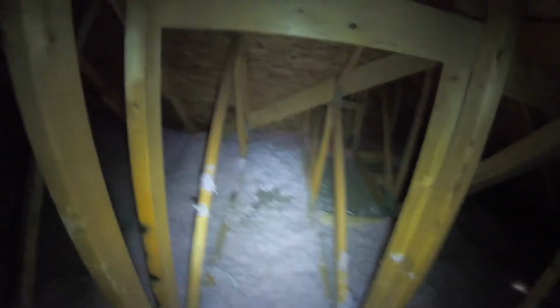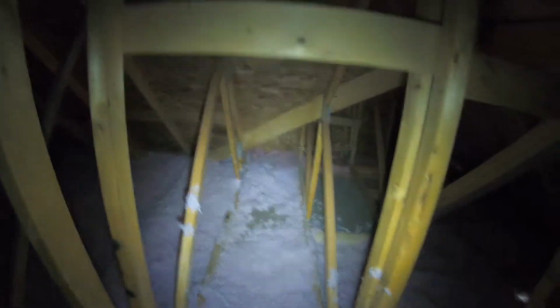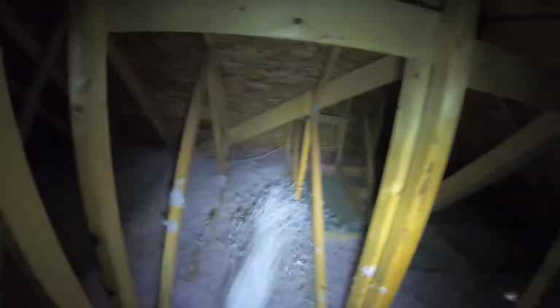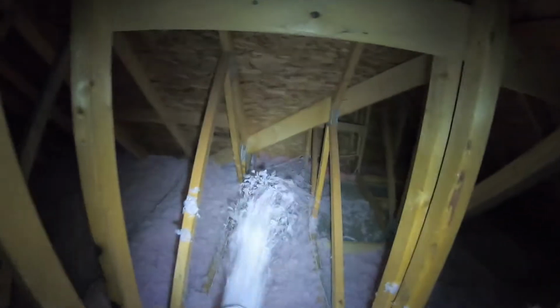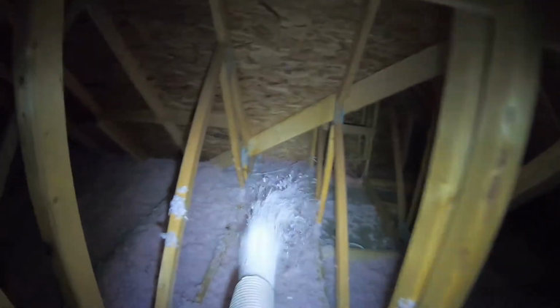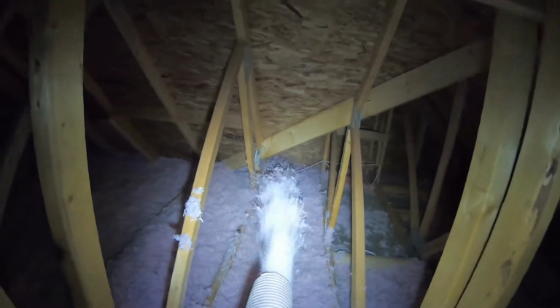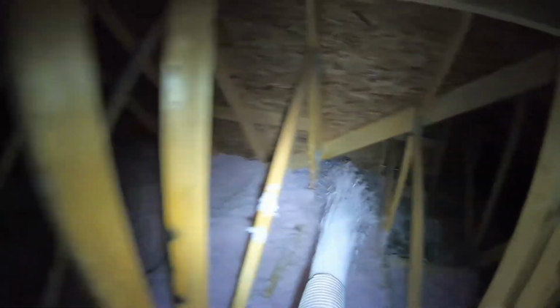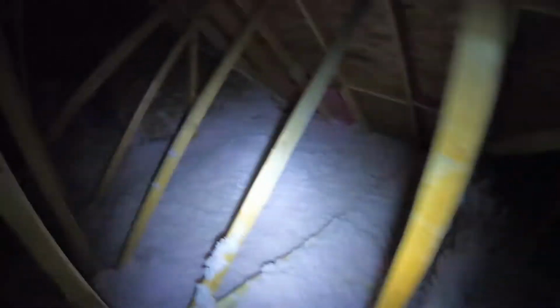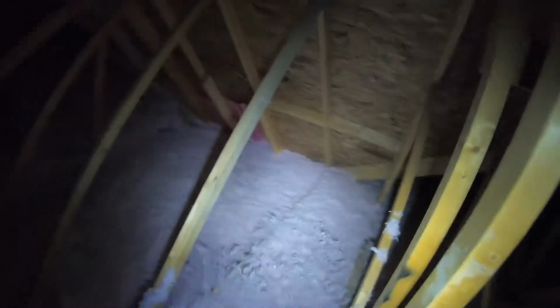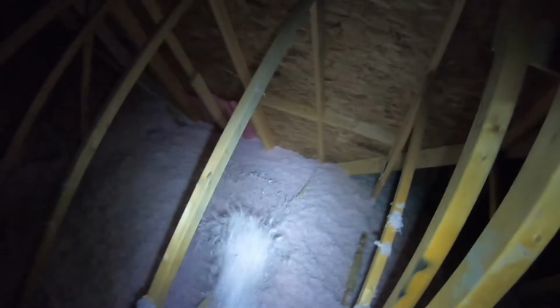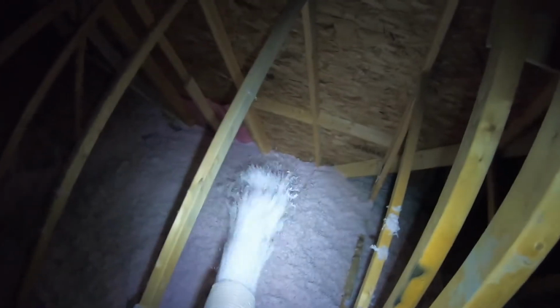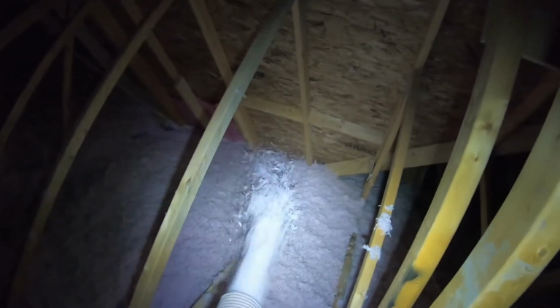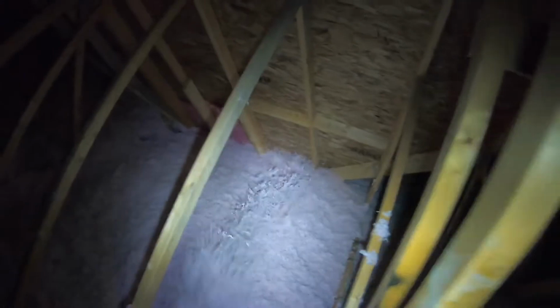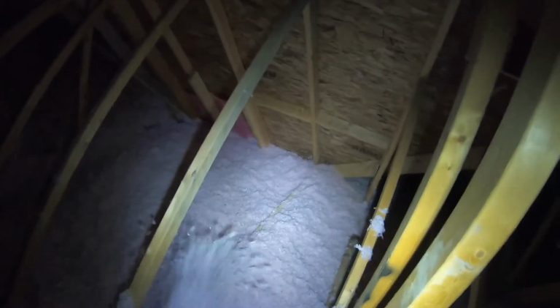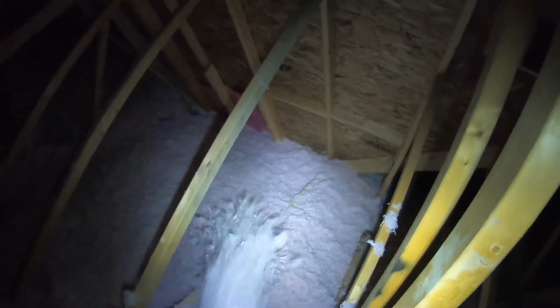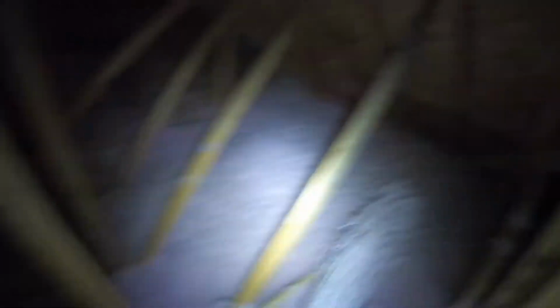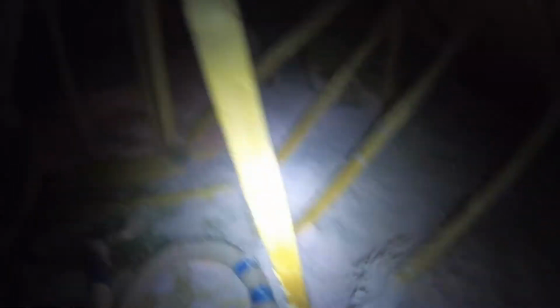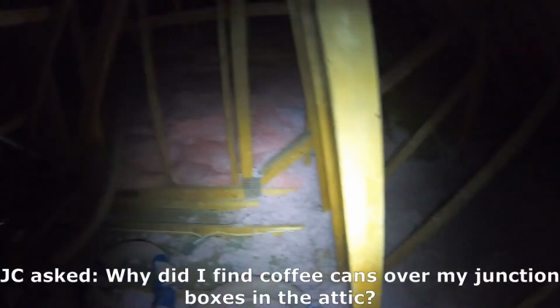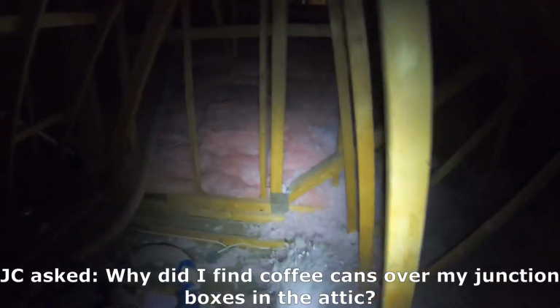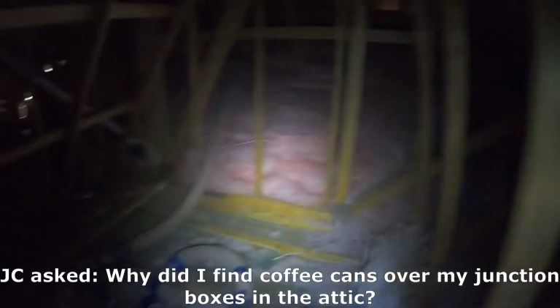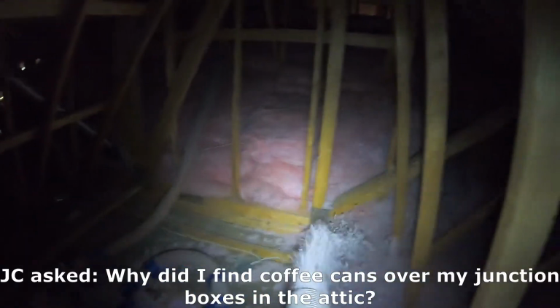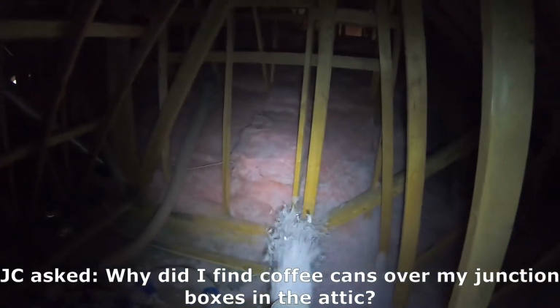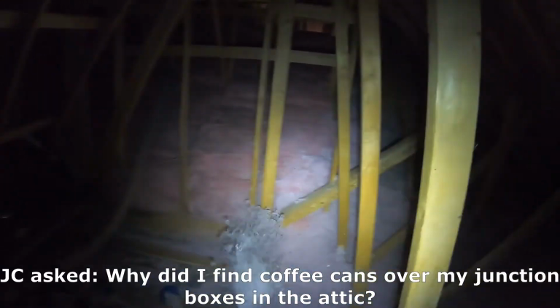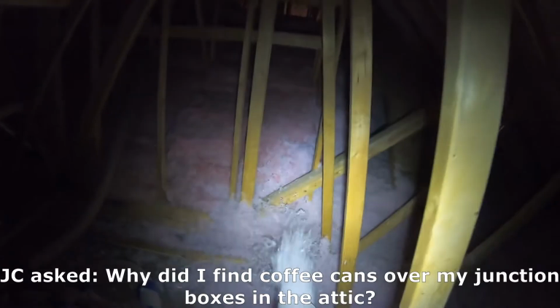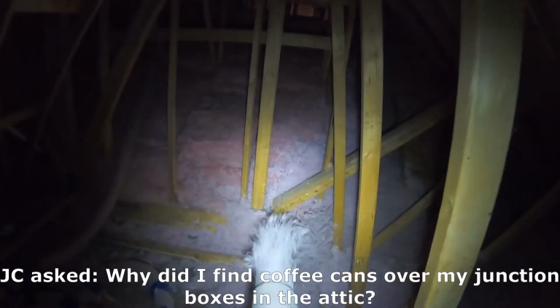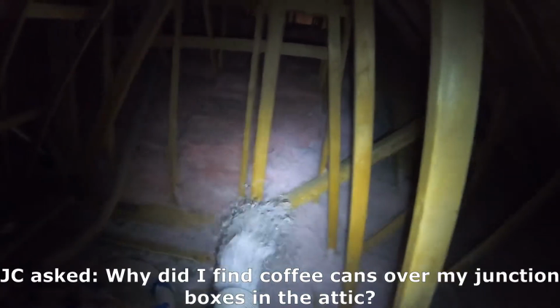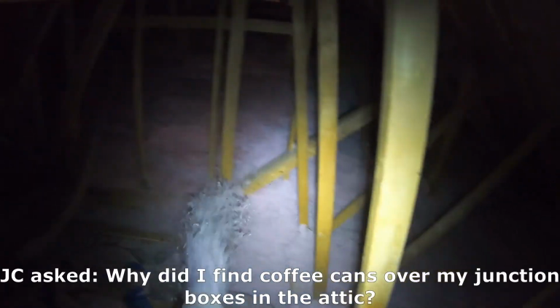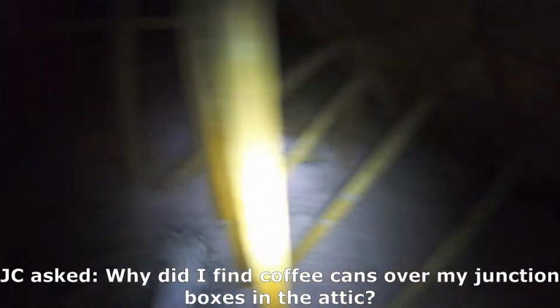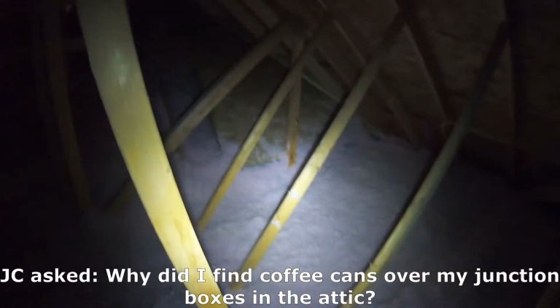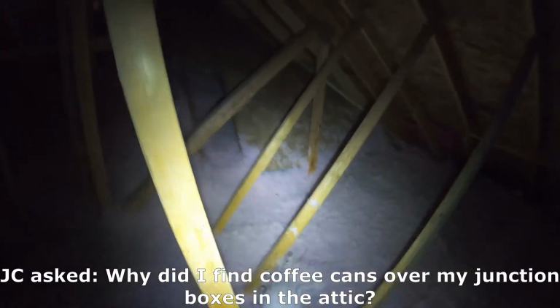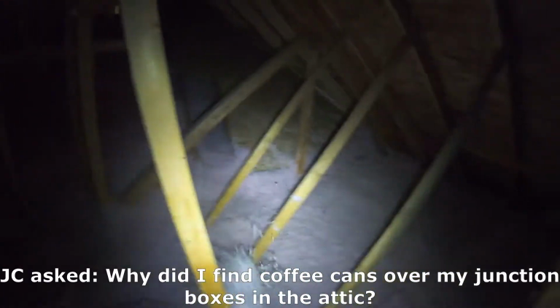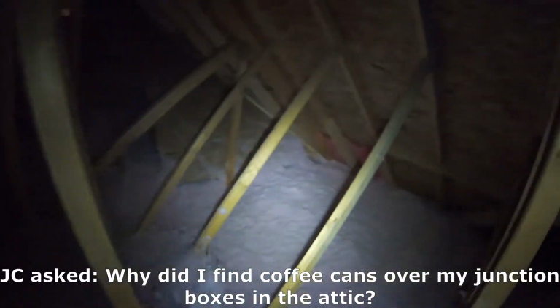So the point of this video today — we're looking at pot lights. JC had asked about this. He found cans, like aluminum or coffee cans, old coffee cans that were covering his pot lights.